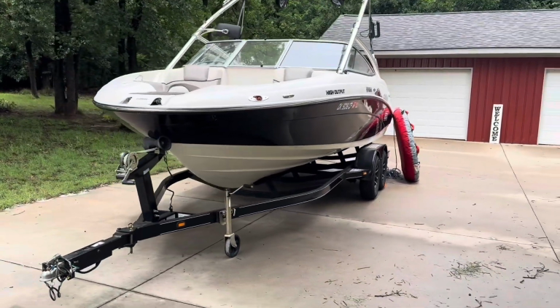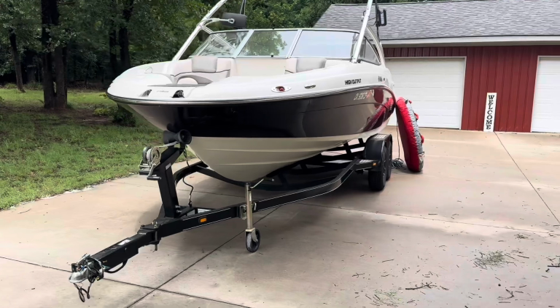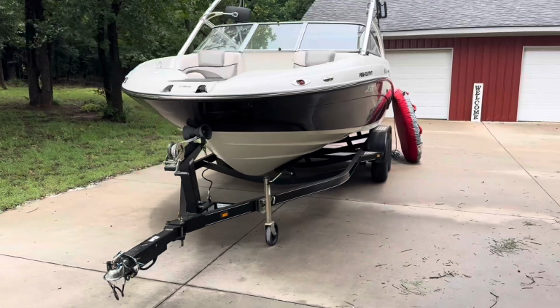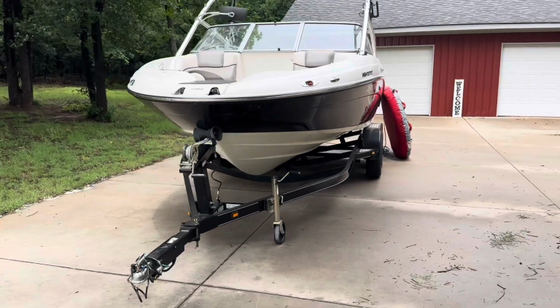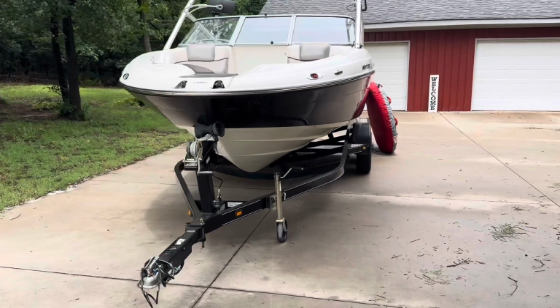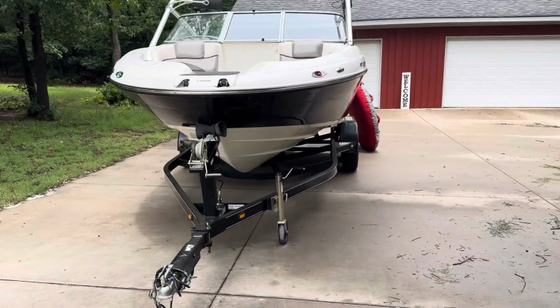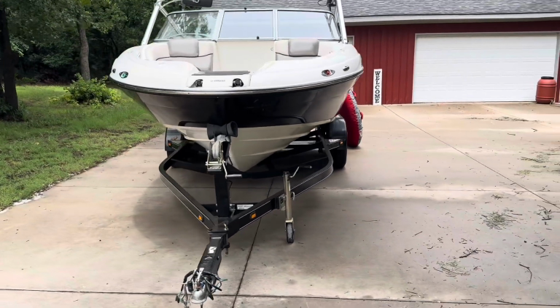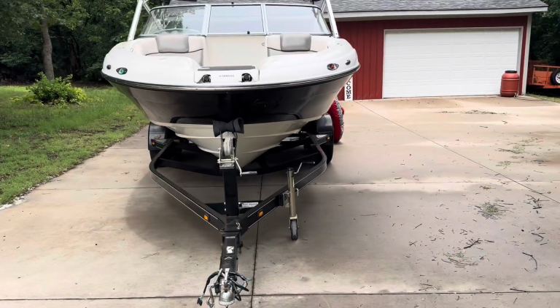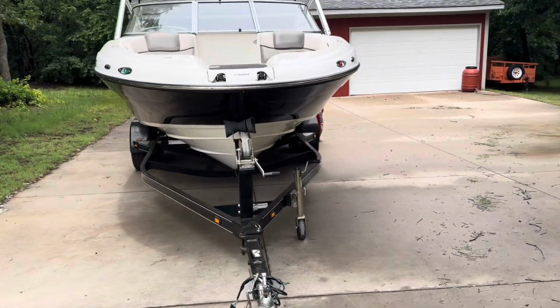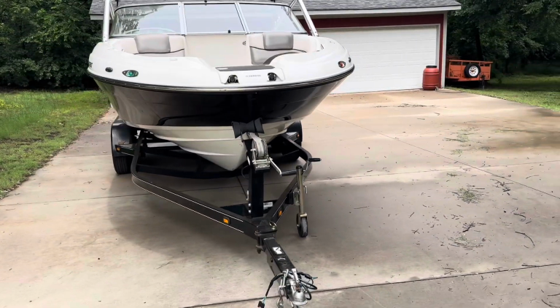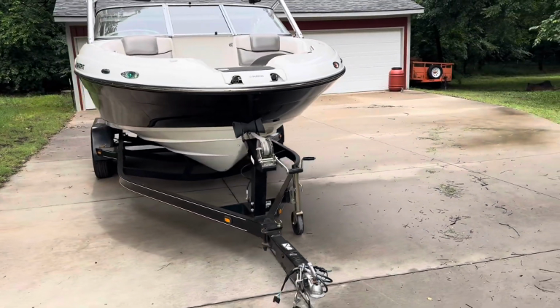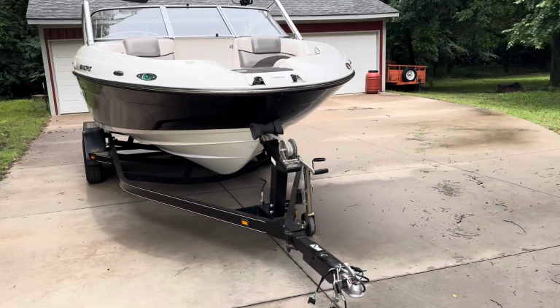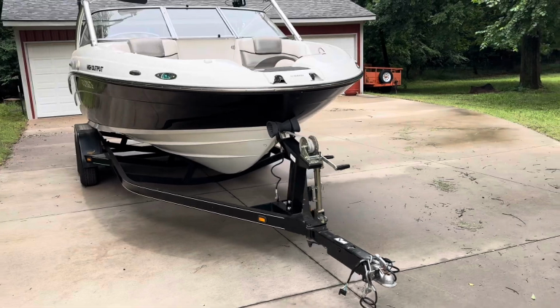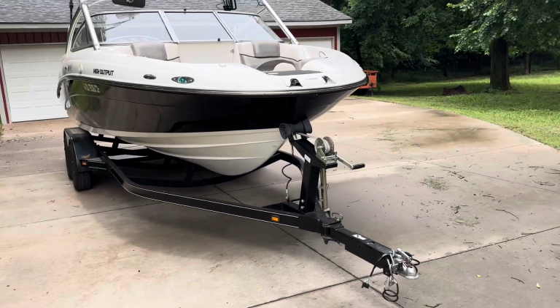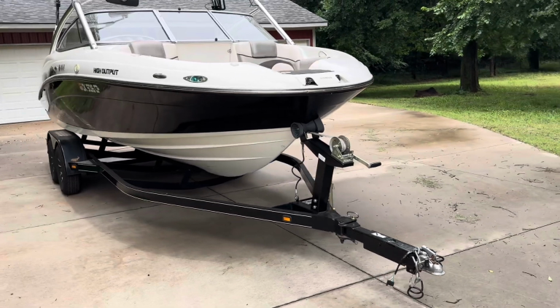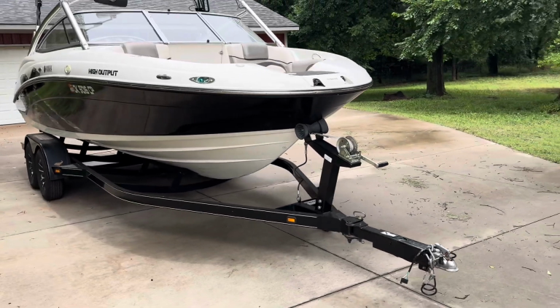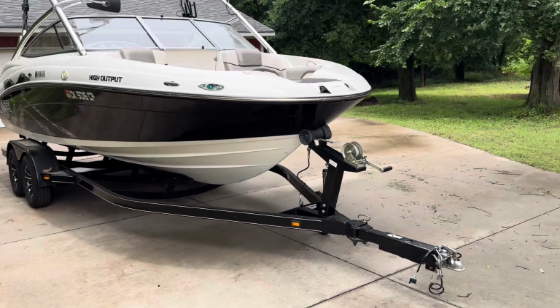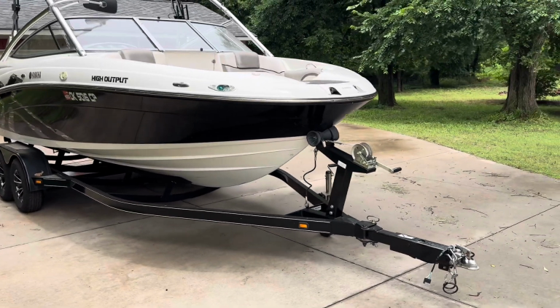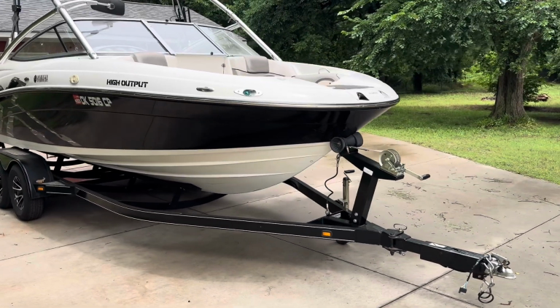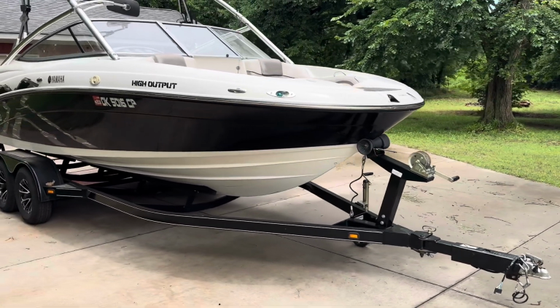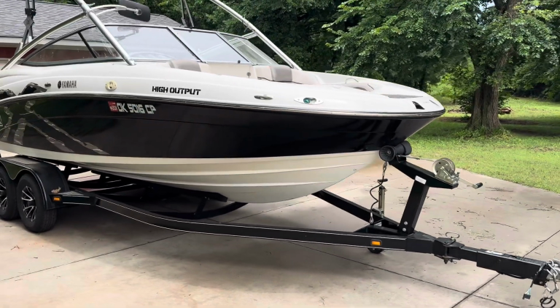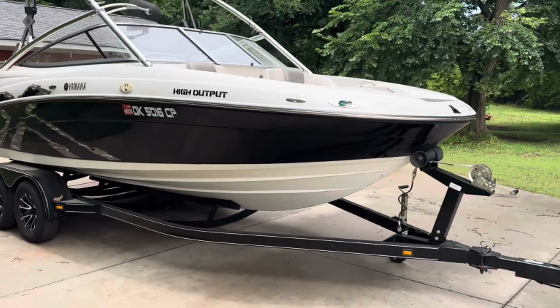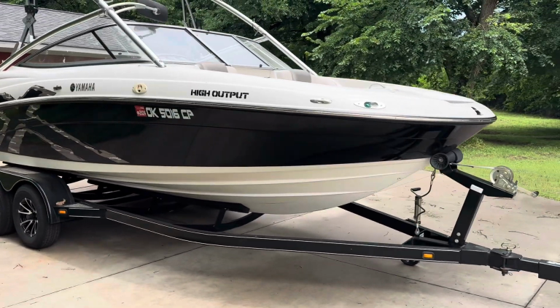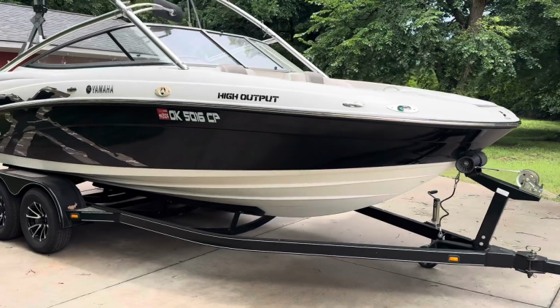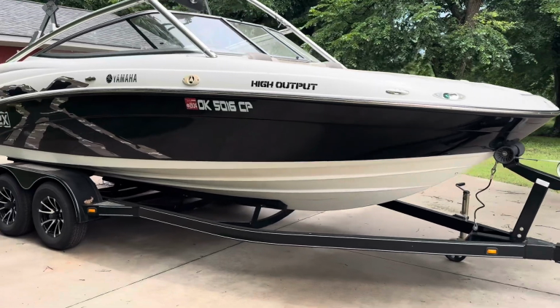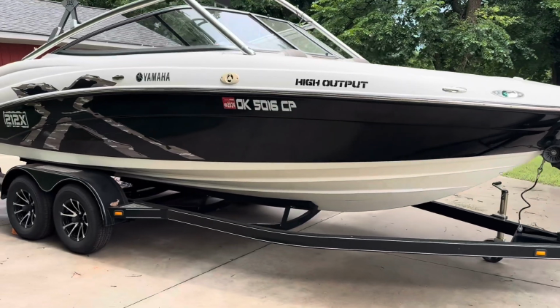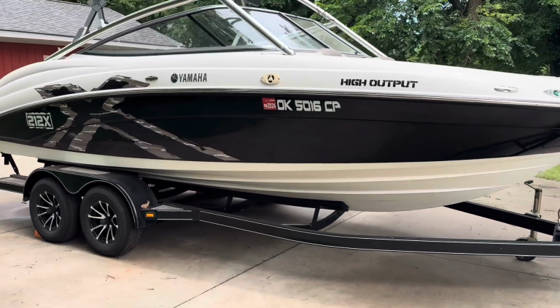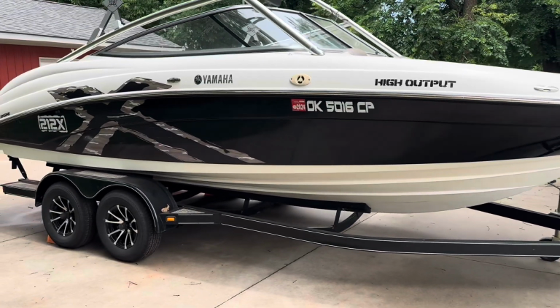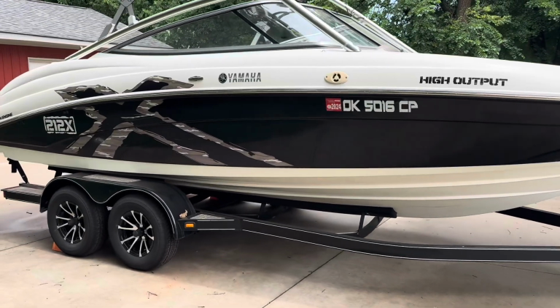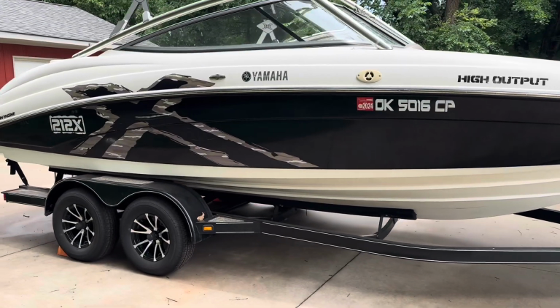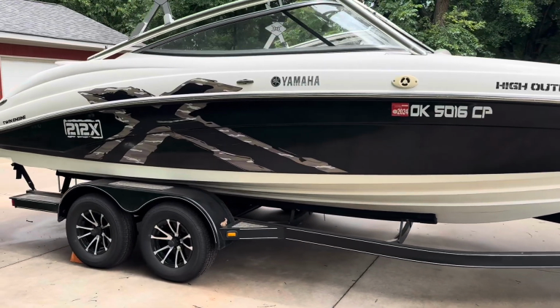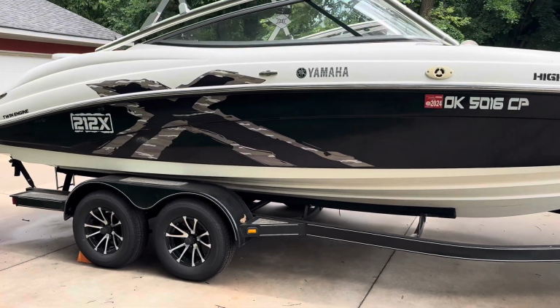This boat is sitting on a tandem axle trailer with brand new tires and custom wheels. It does have disc brakes on it, and it also includes a spare tire and wheel.